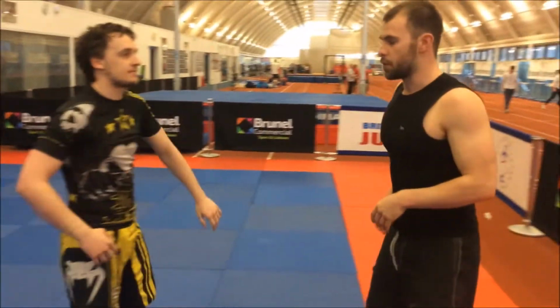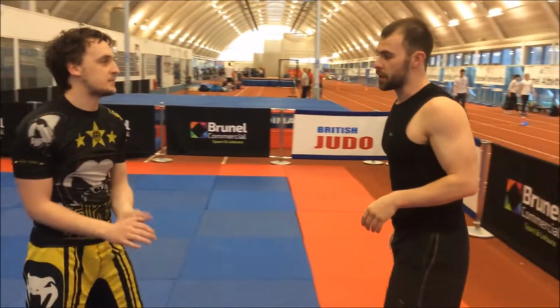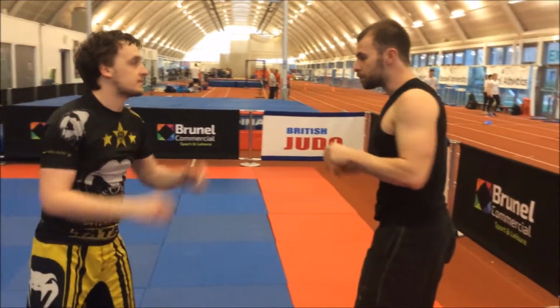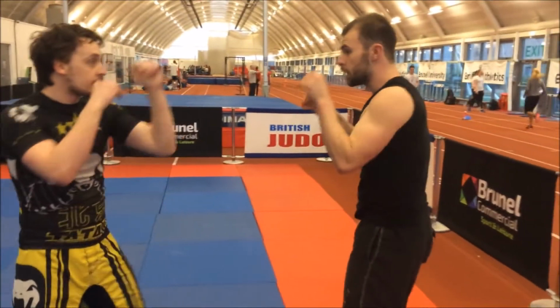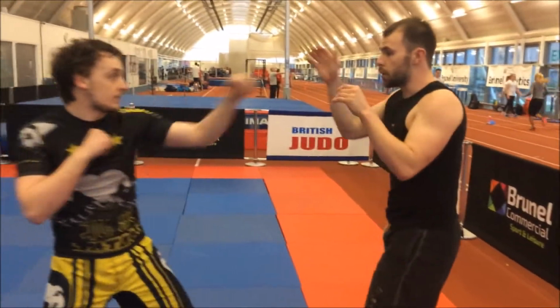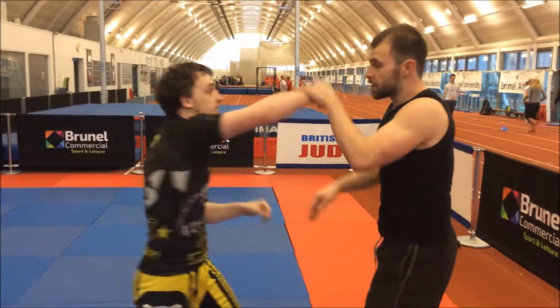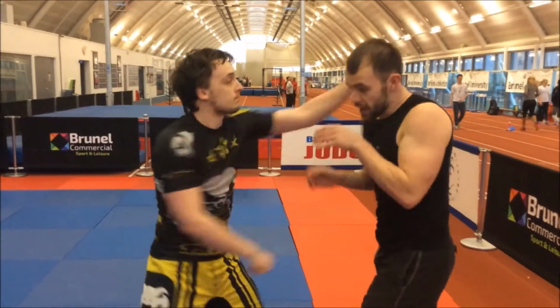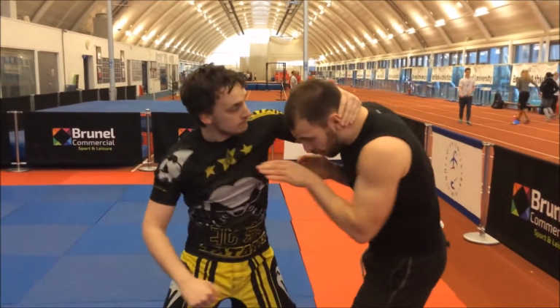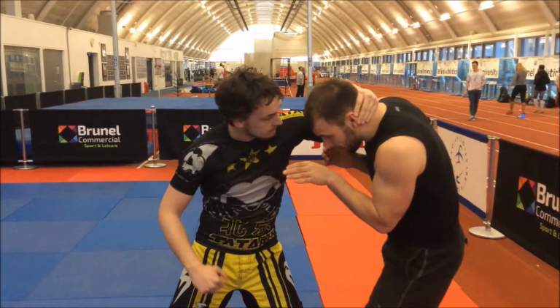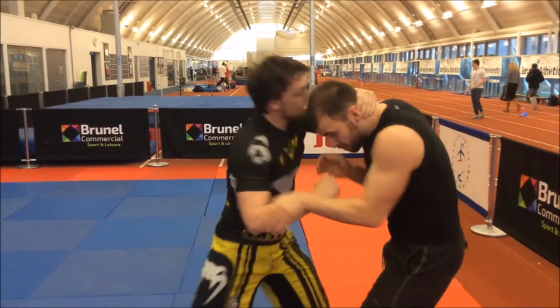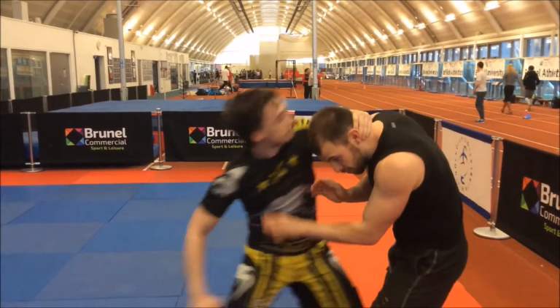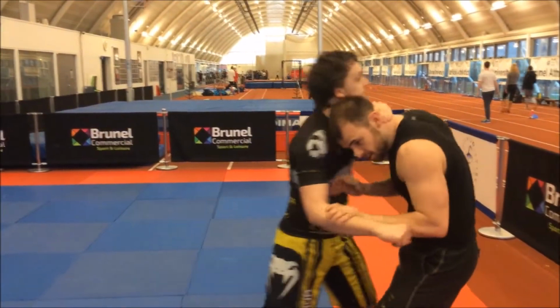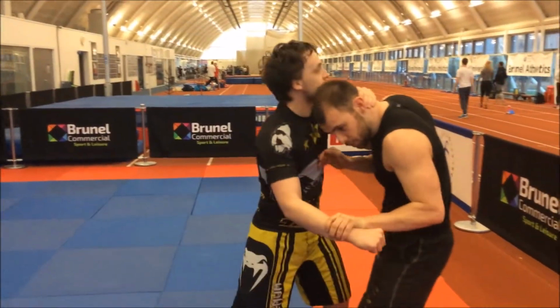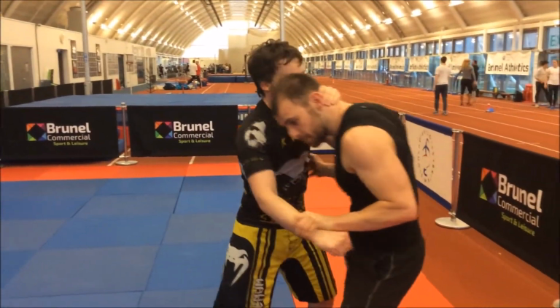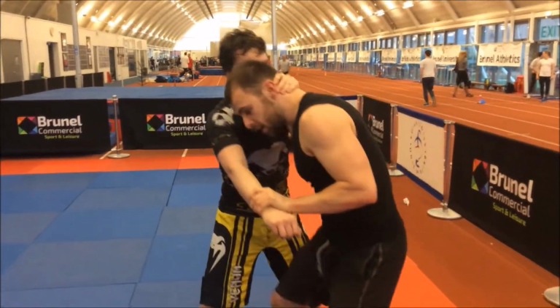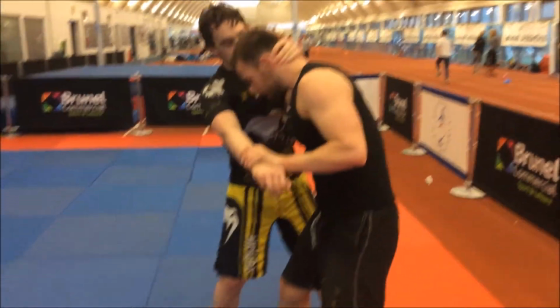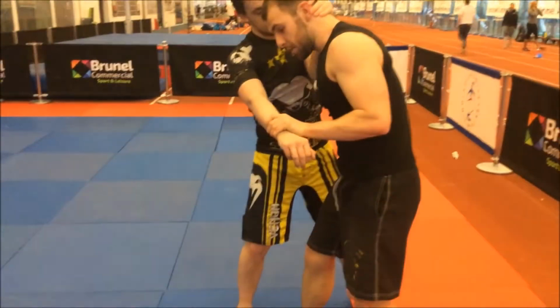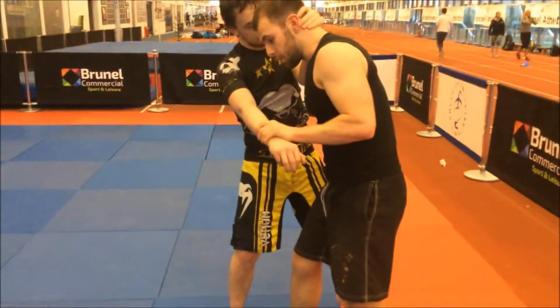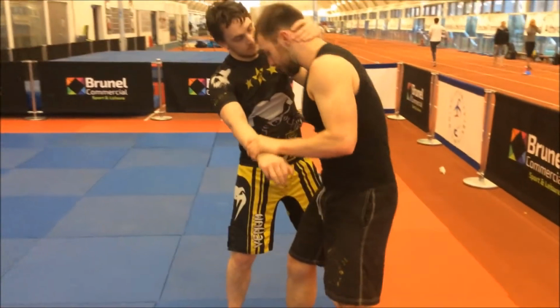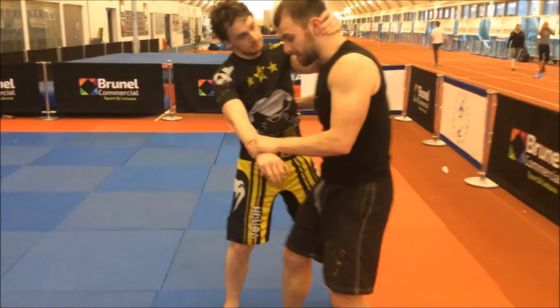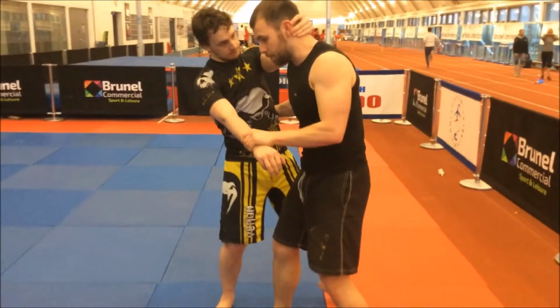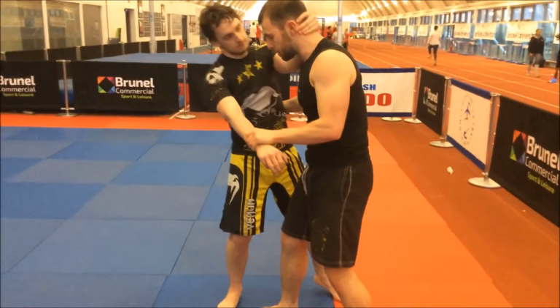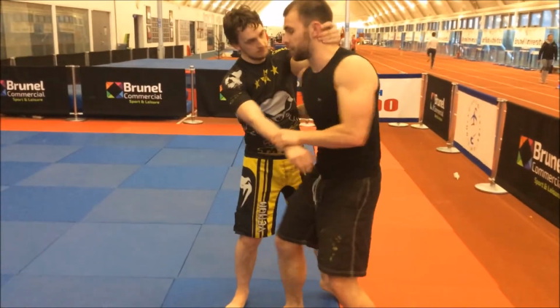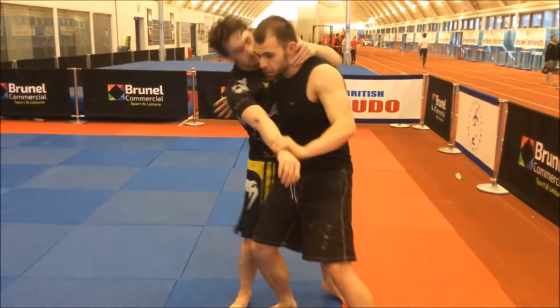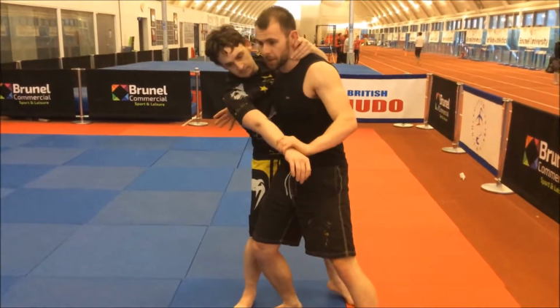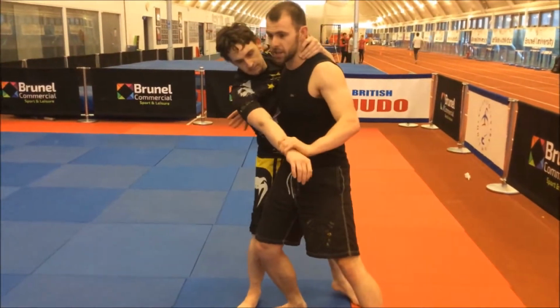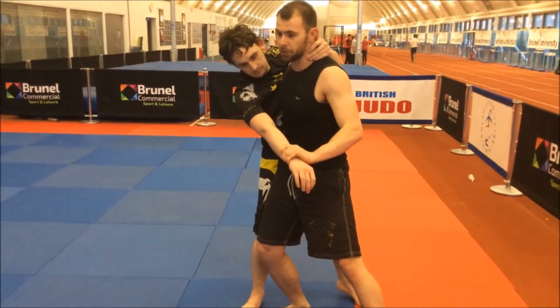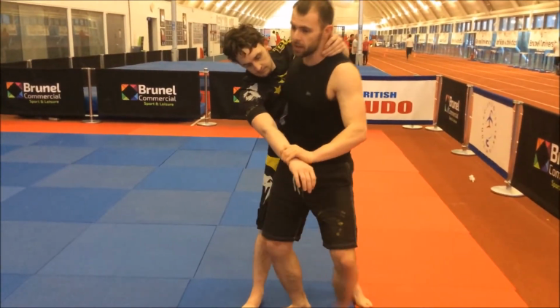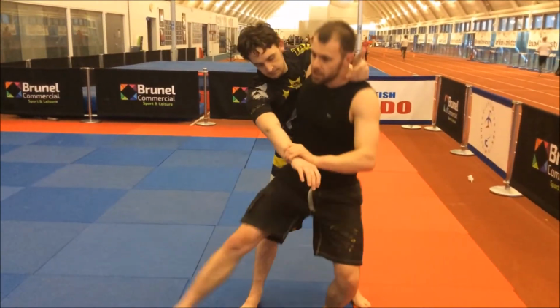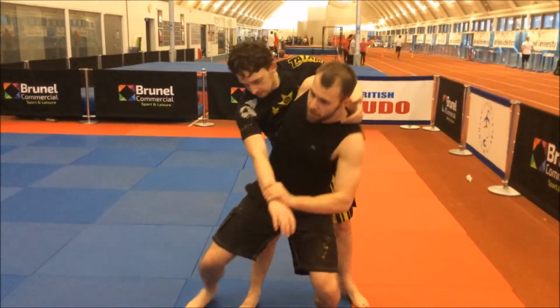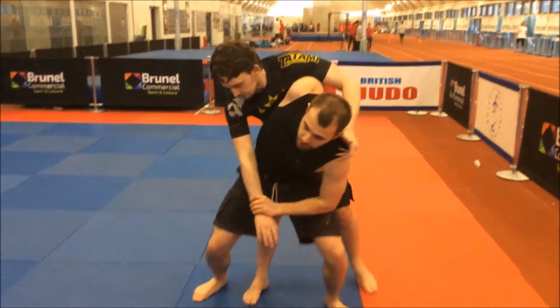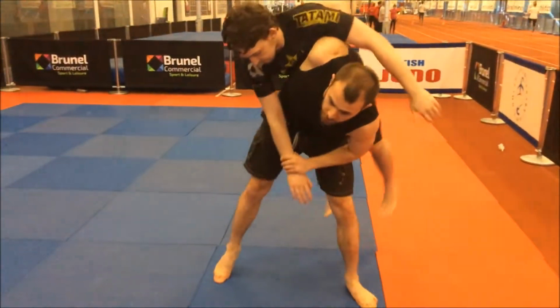One more time. He's throwing these punches in and I'm going to try and take control of one of them. If the elbow is in, I can't push forward at all. If the elbow is too high up, I can actually sink through here, sink my hips, and go for ogoshi.